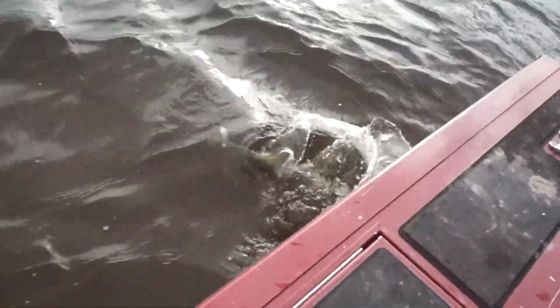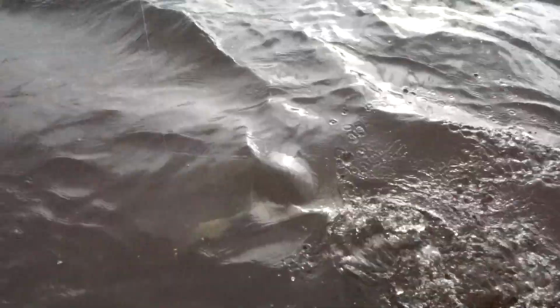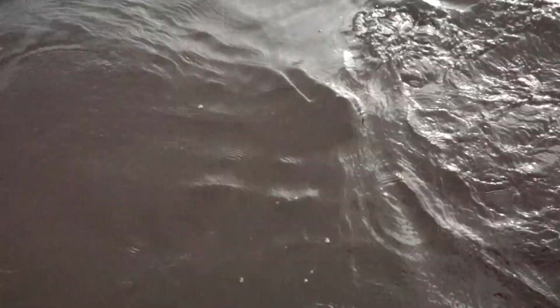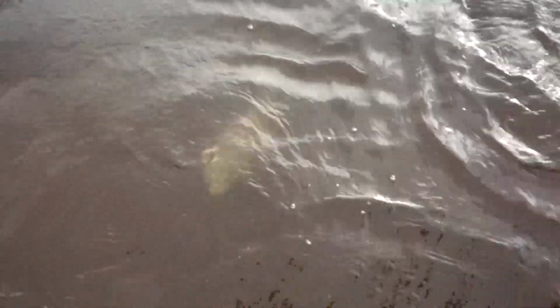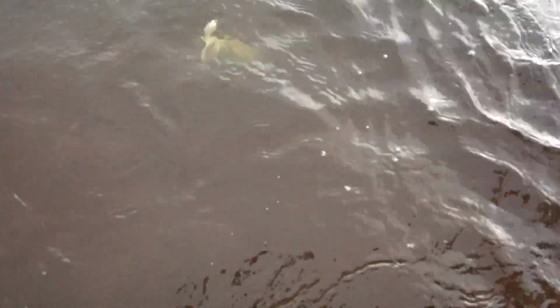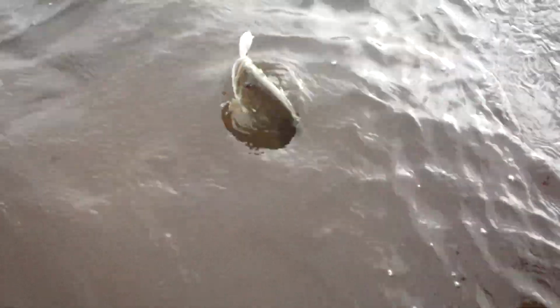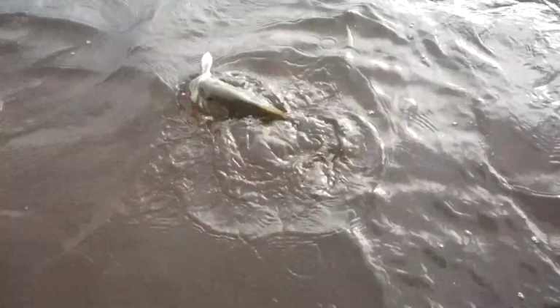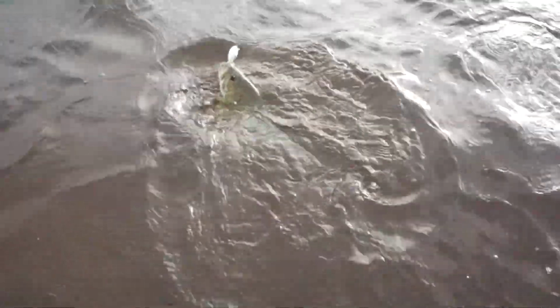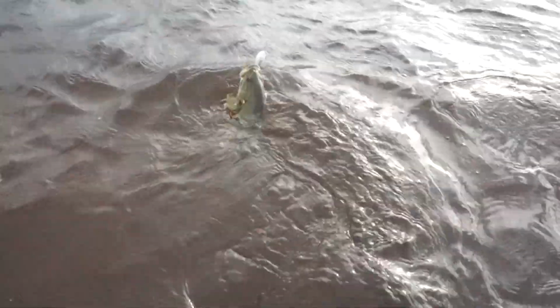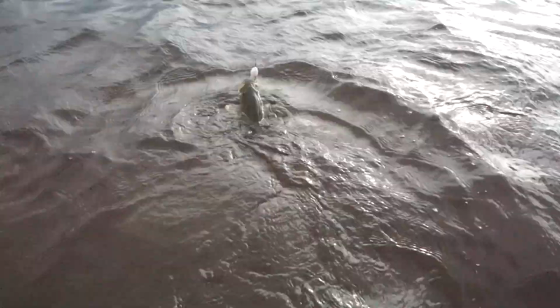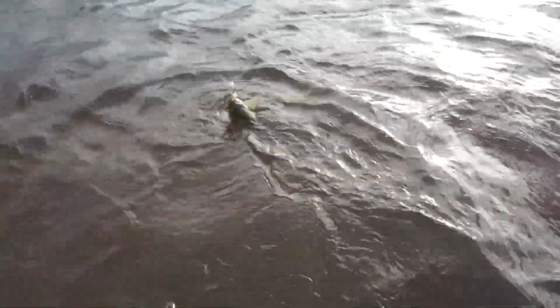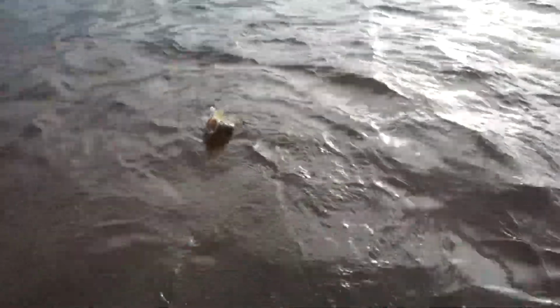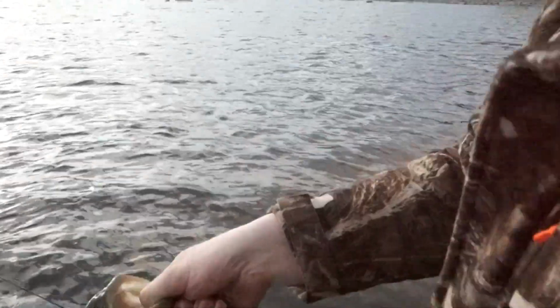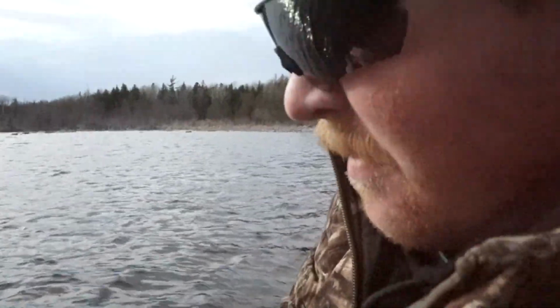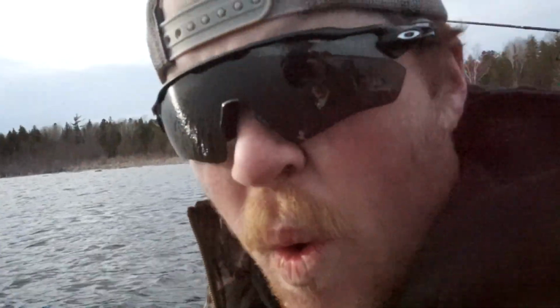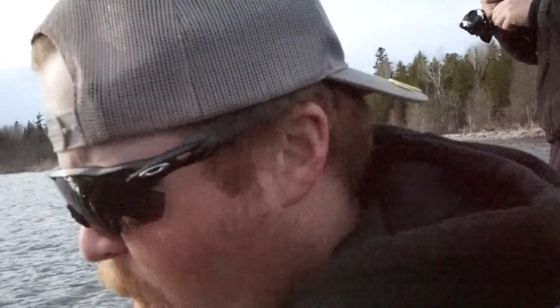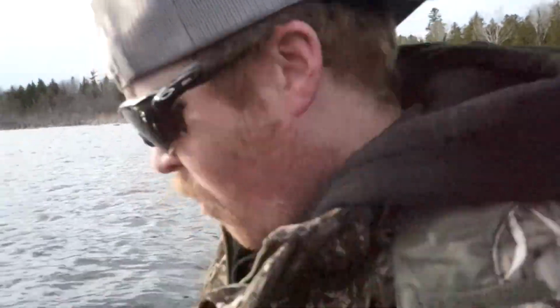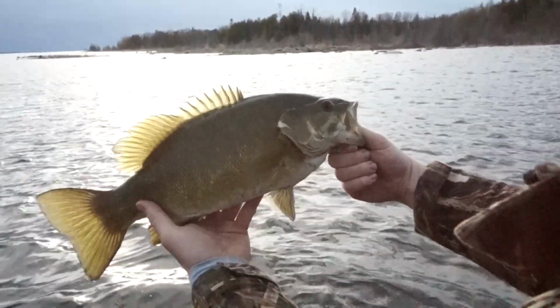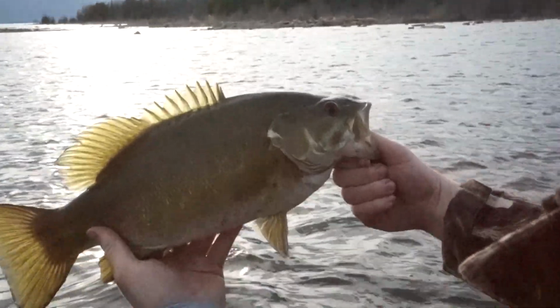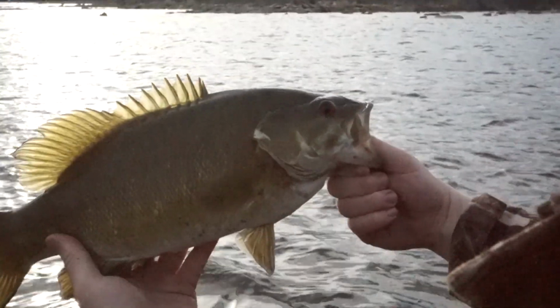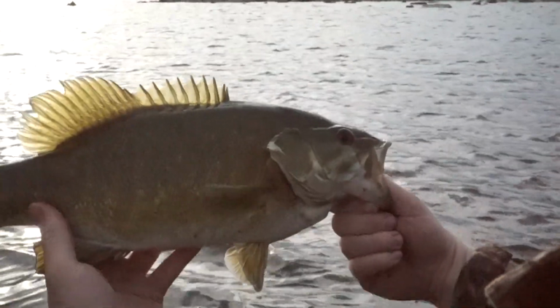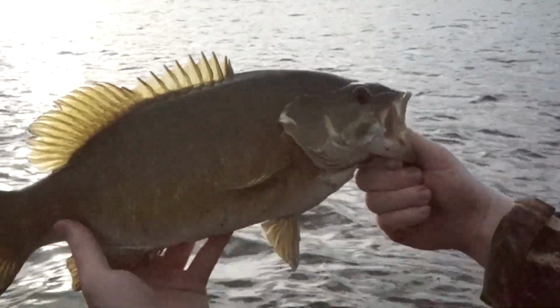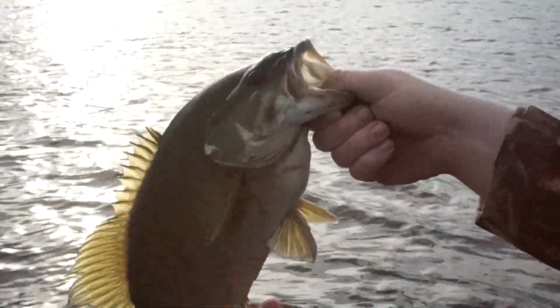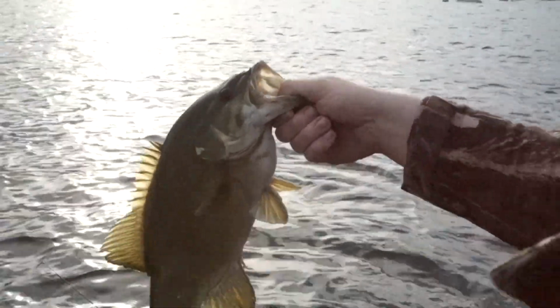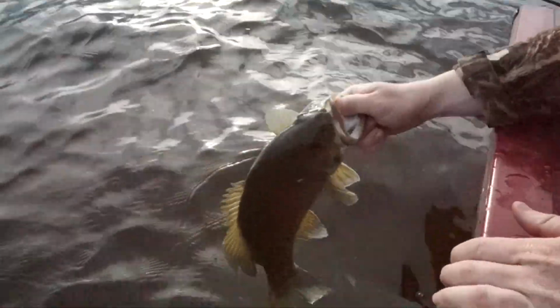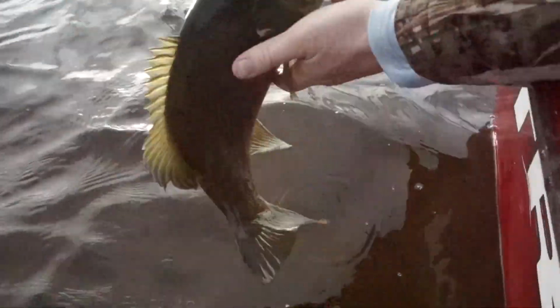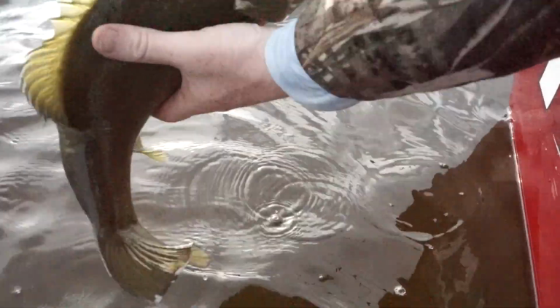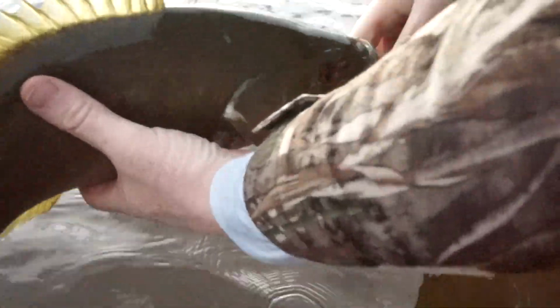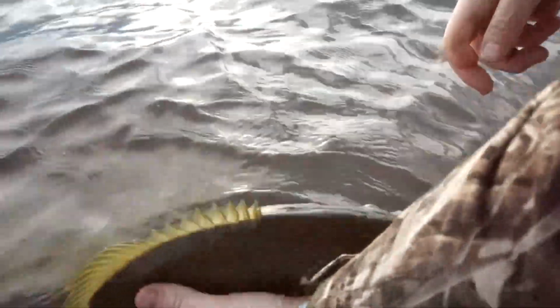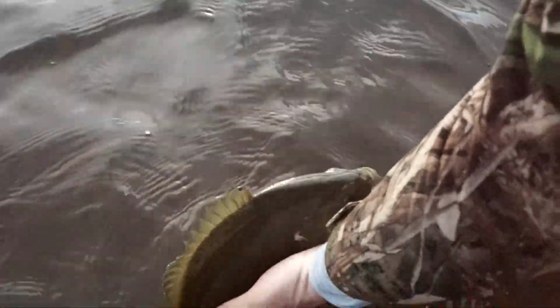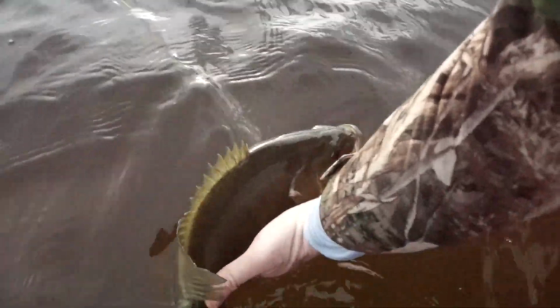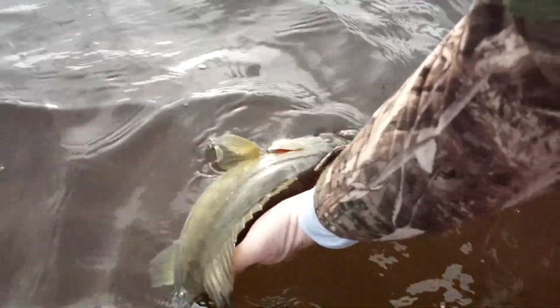Get that gold. So pretty. Yes sir. Nice fish buddy. Three and a half pounder. Awesome. Solid smallie.